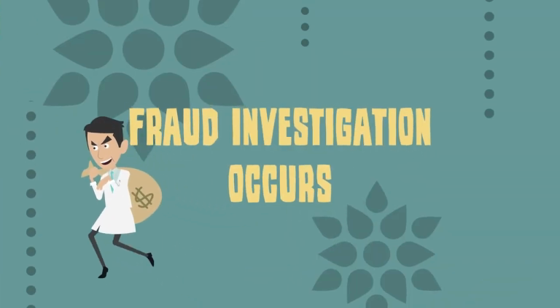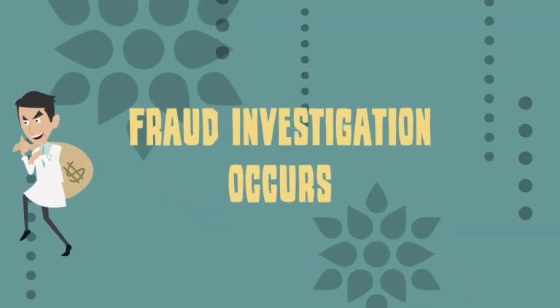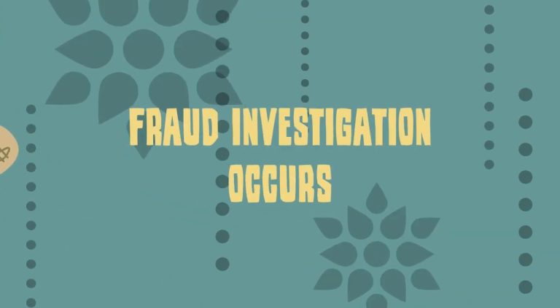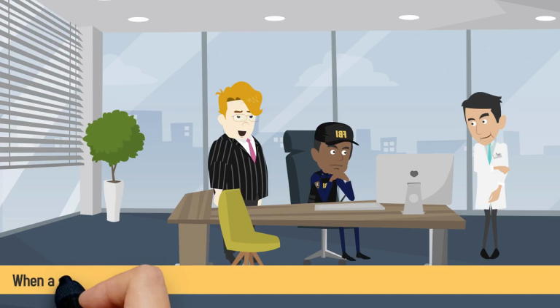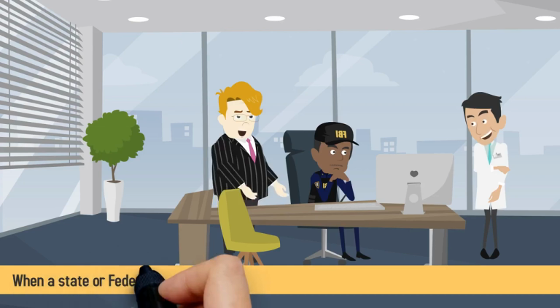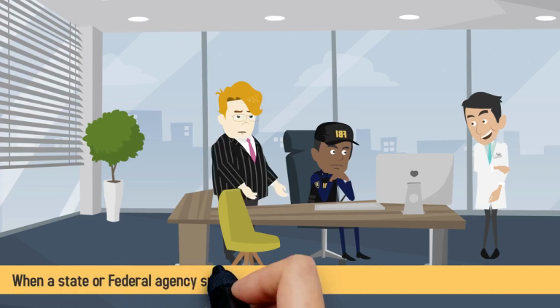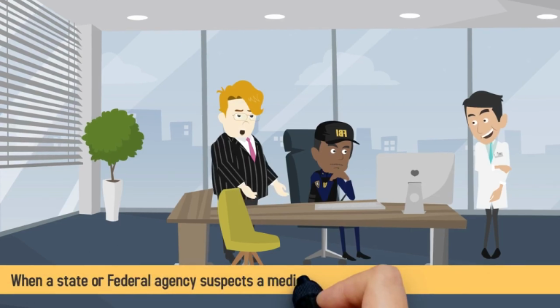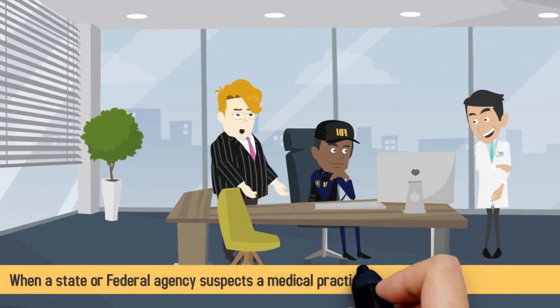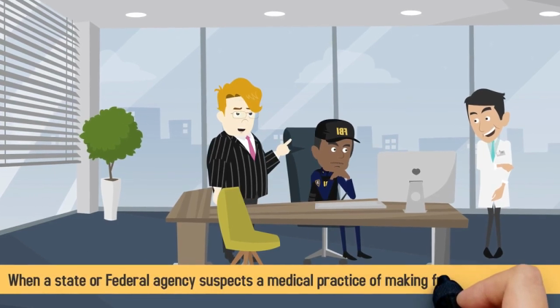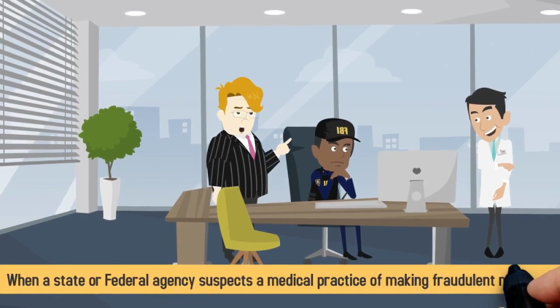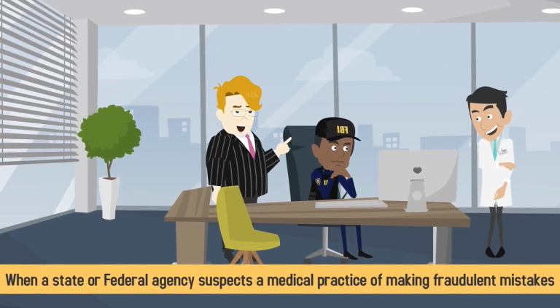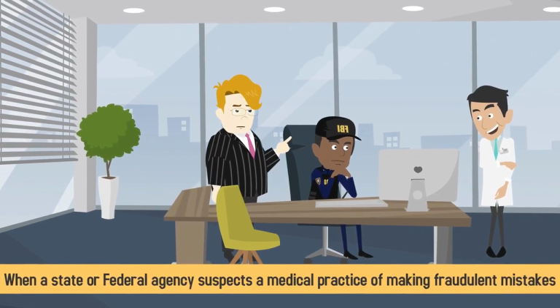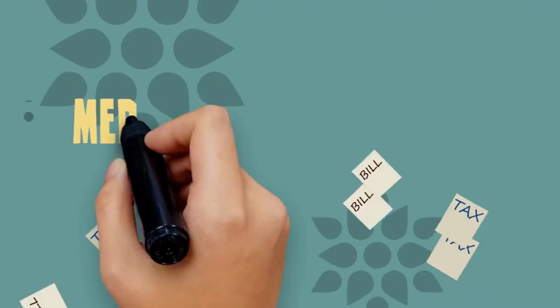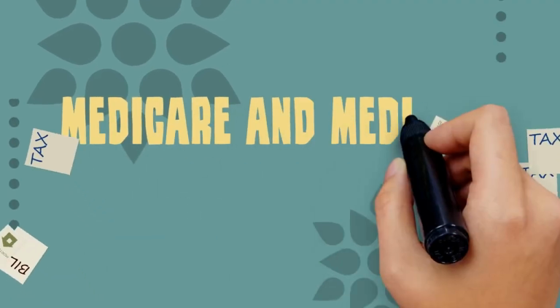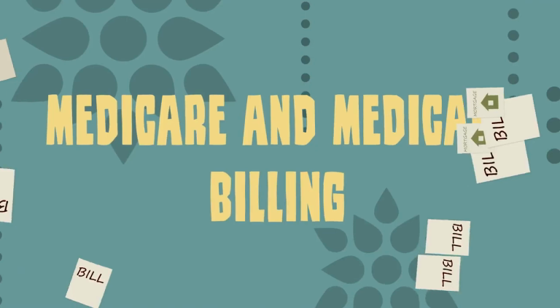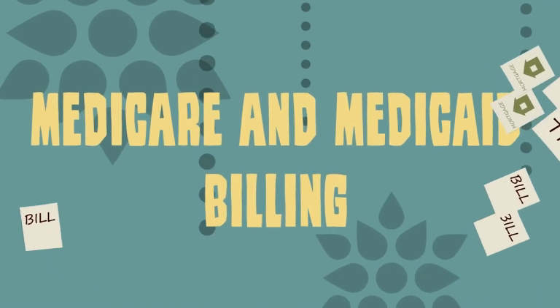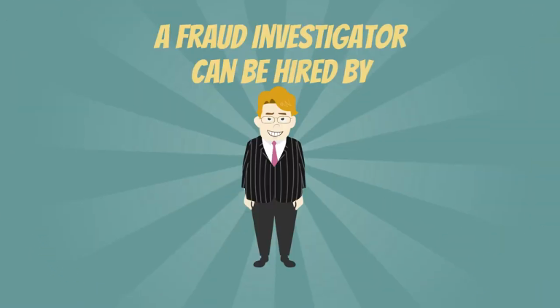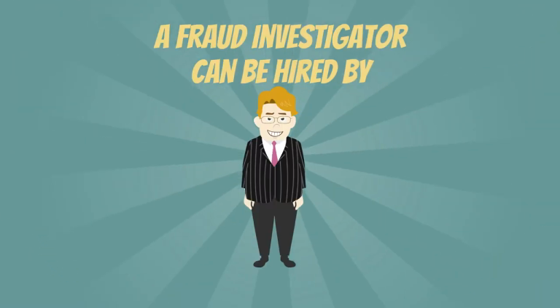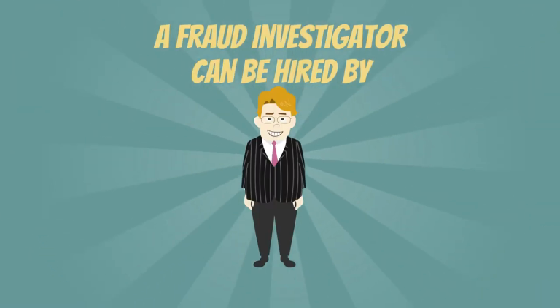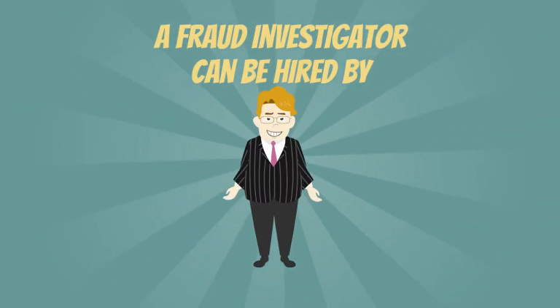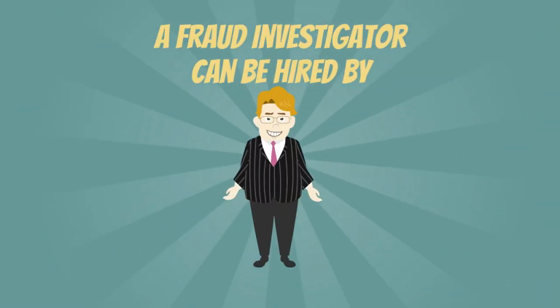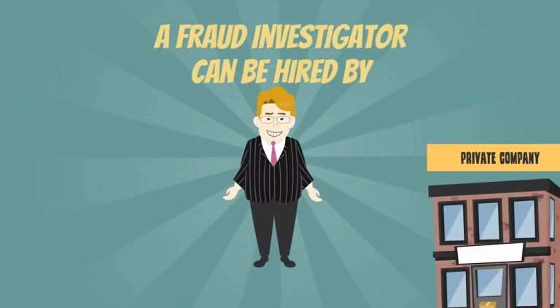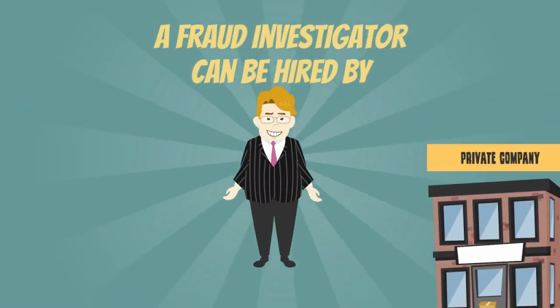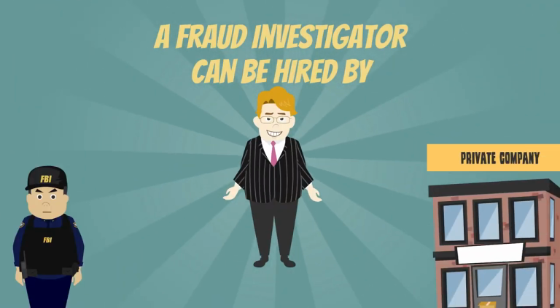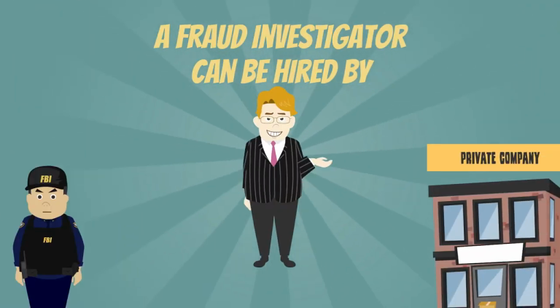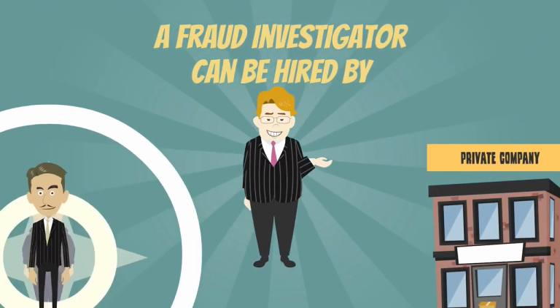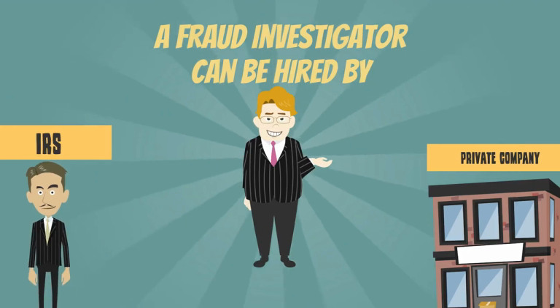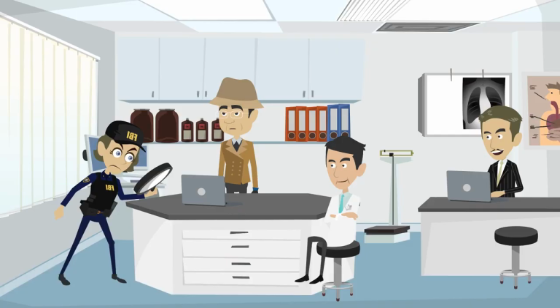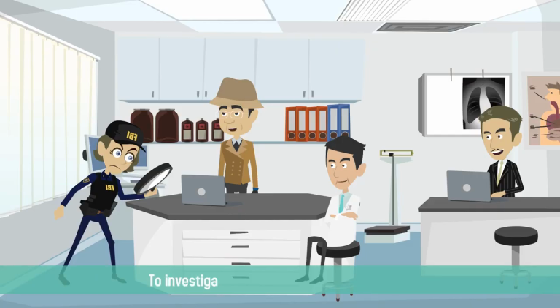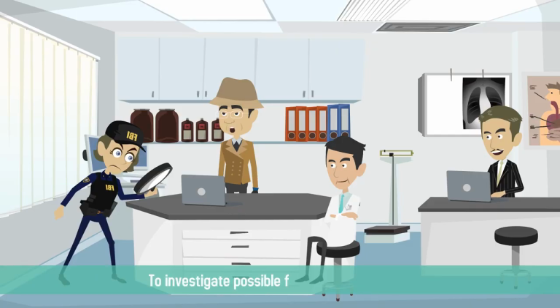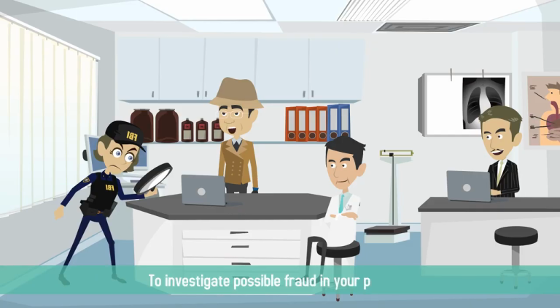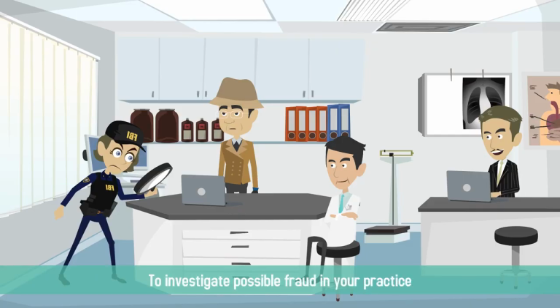Fraud investigation occurs when a state or federal agency suspects the medical practice of making fraudulent mistakes in their Medicare and Medicaid billing. A fraud investigator can be hired by a private company, the FBI, or the IRS to investigate possible fraud in your practice.